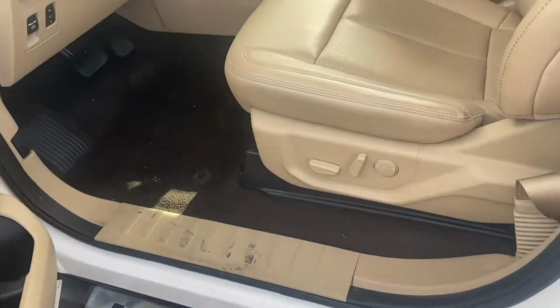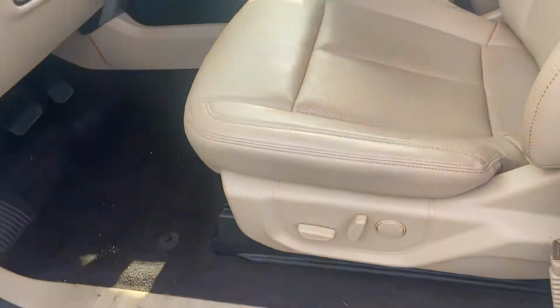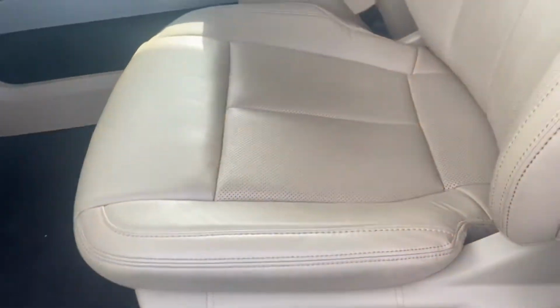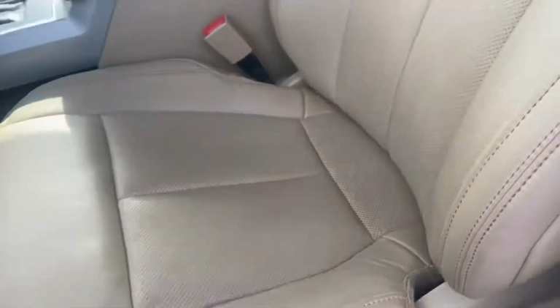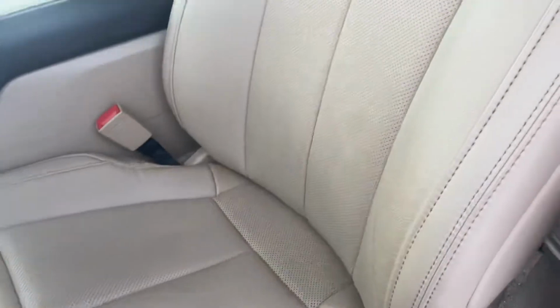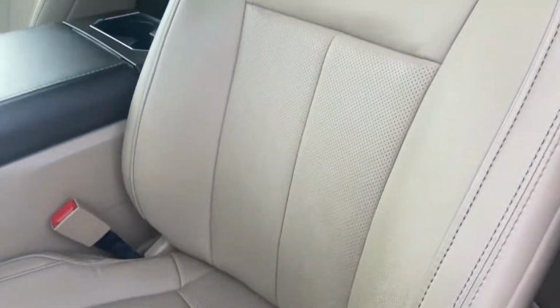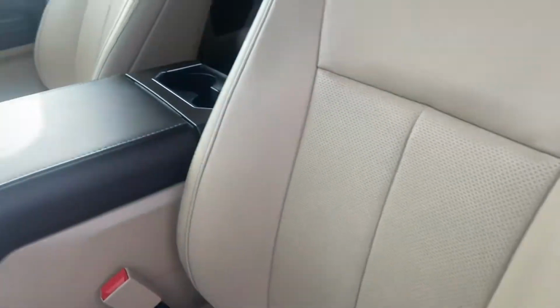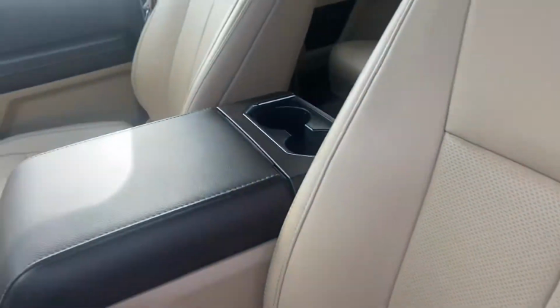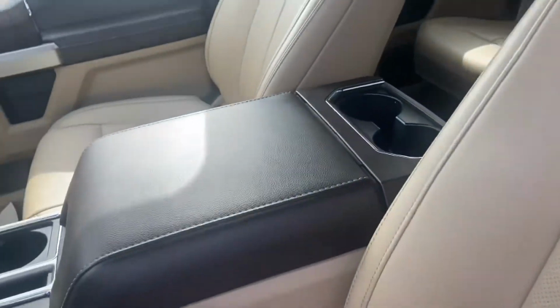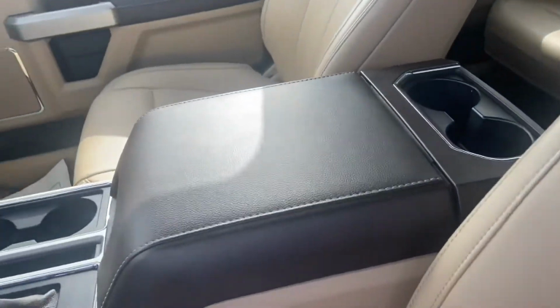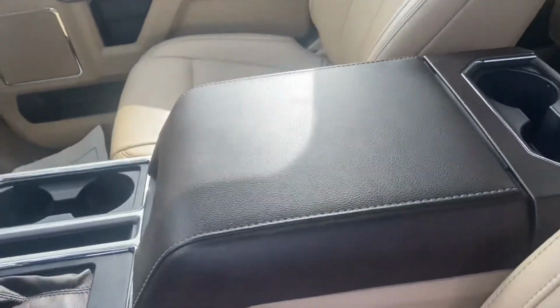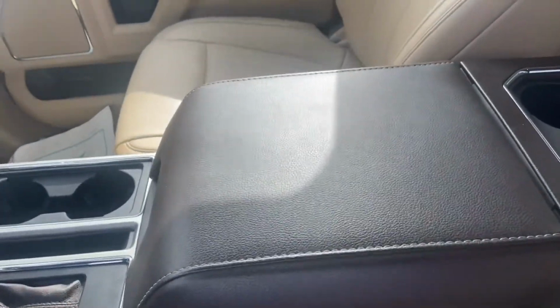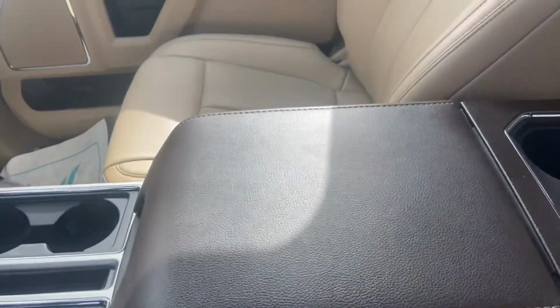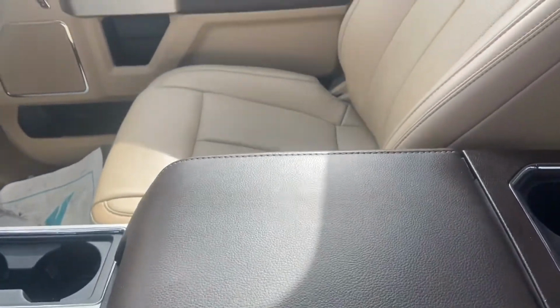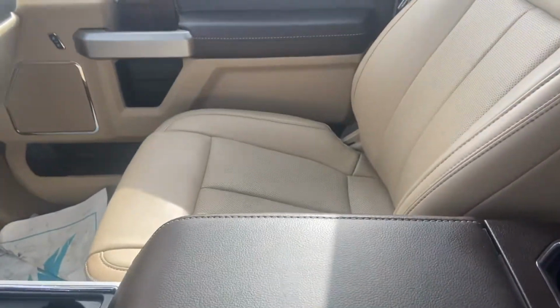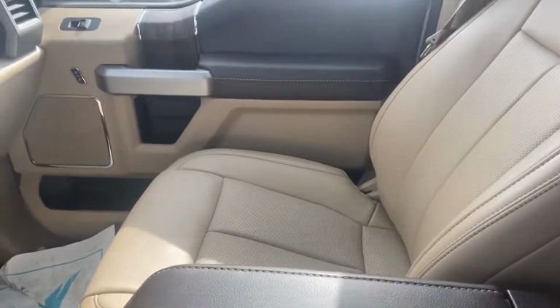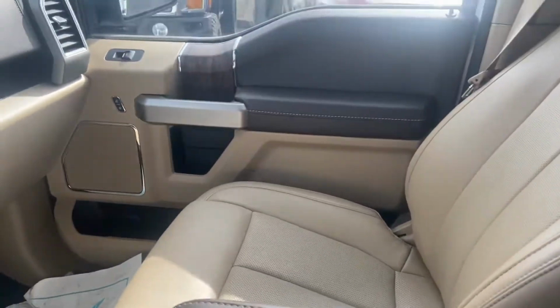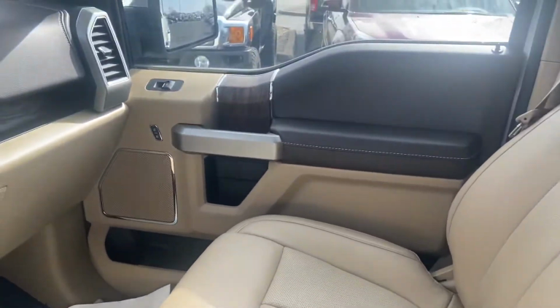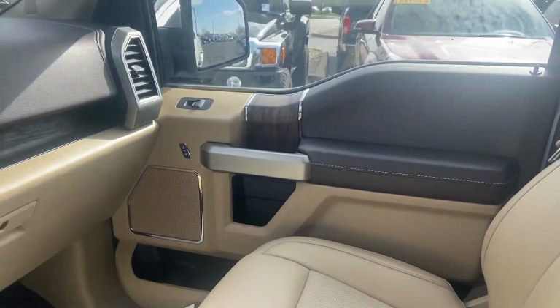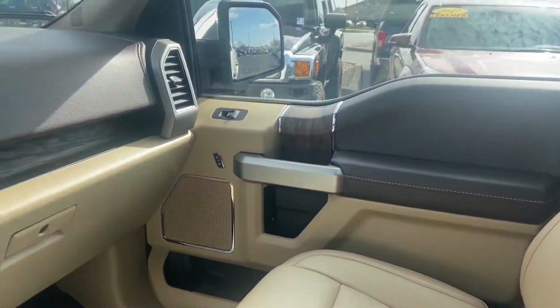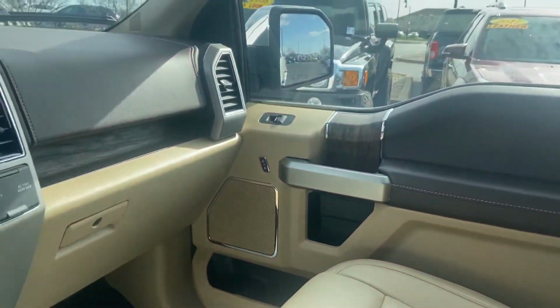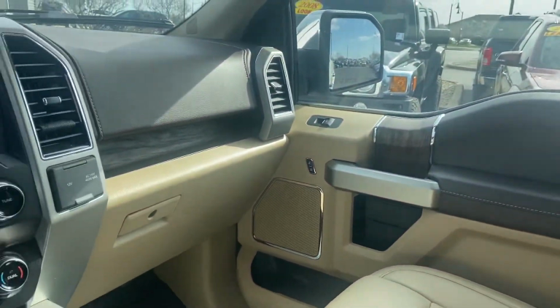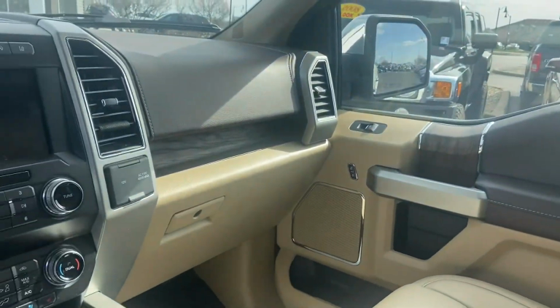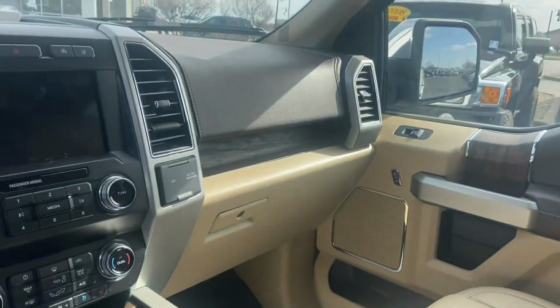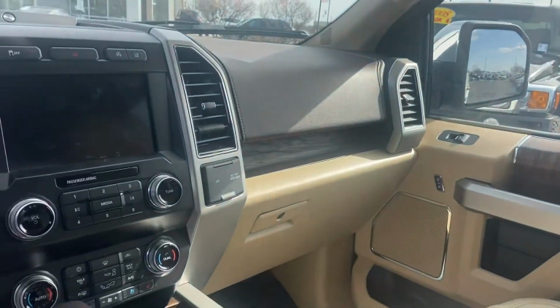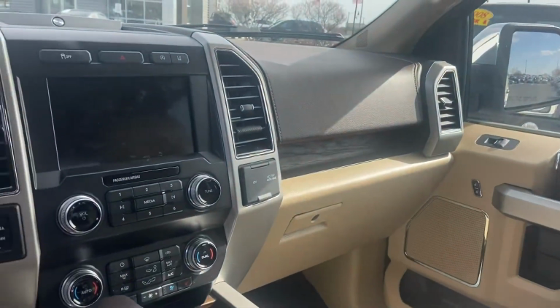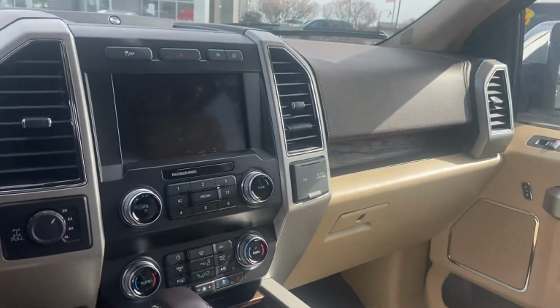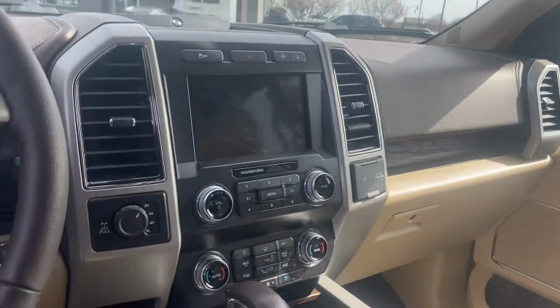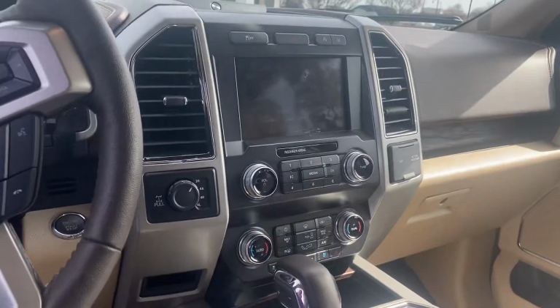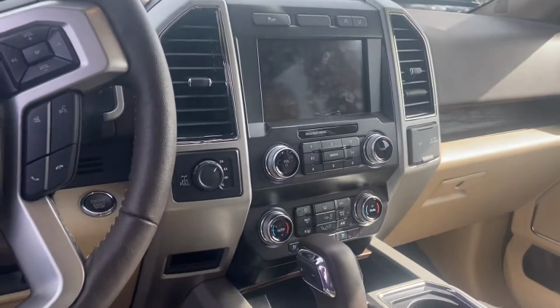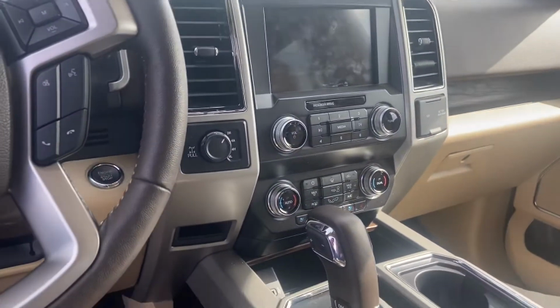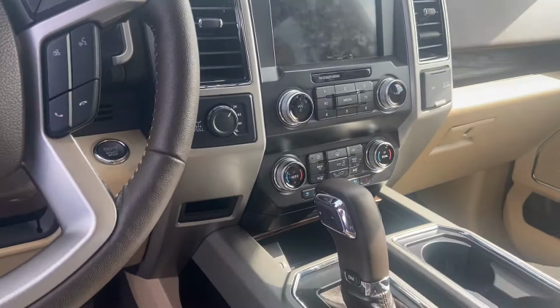Beautiful tan leather interior, heated and ventilated seats, nice brown accent color on the console, massive storage area as well.